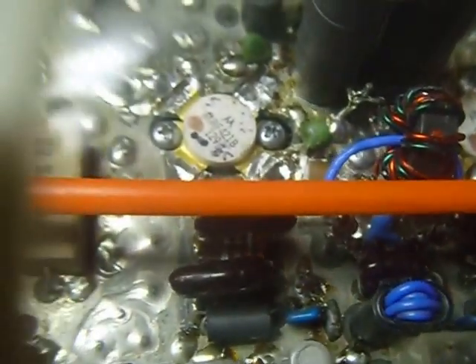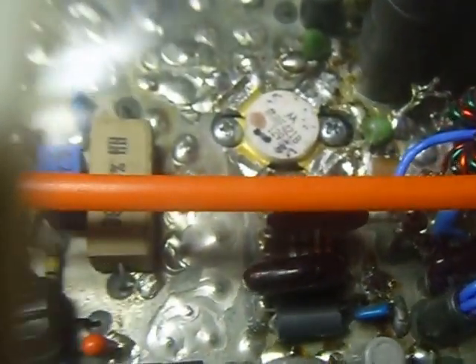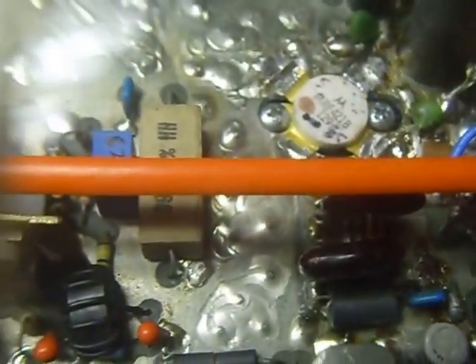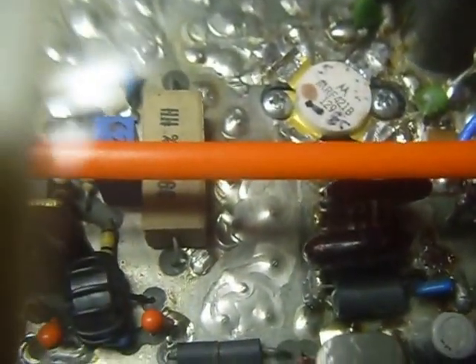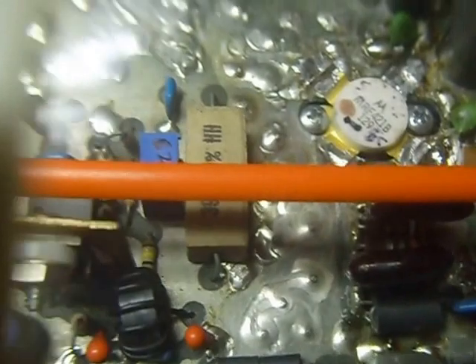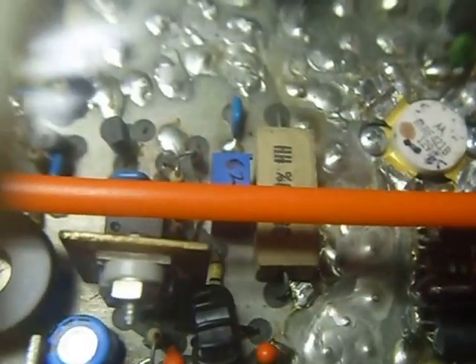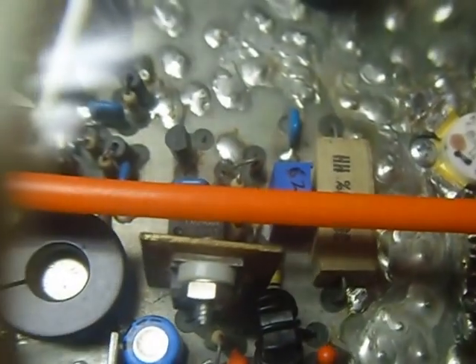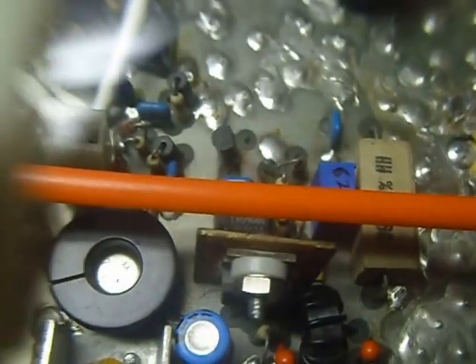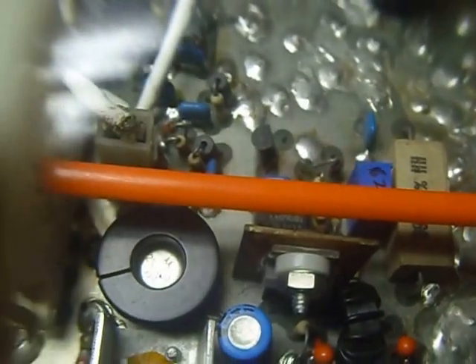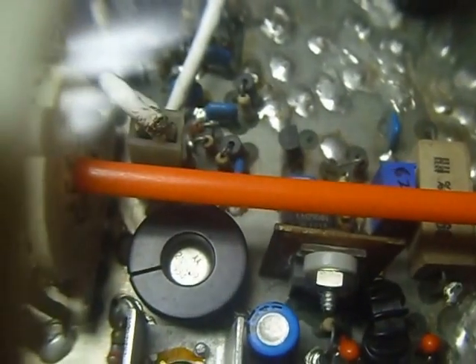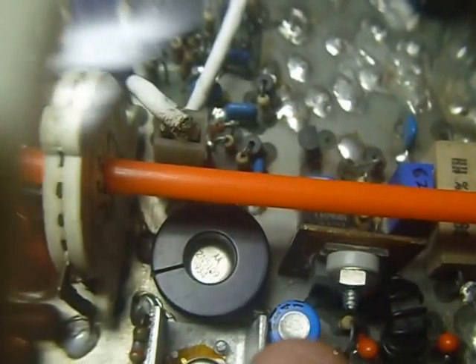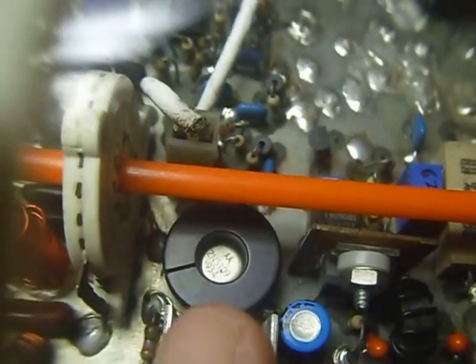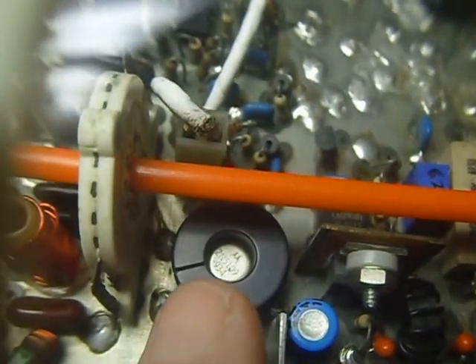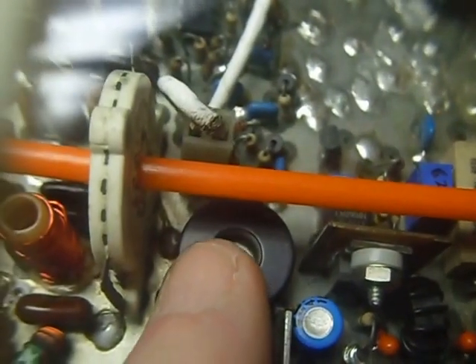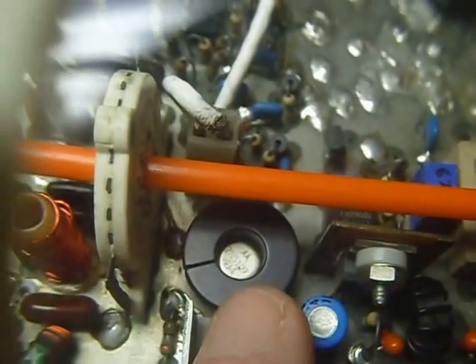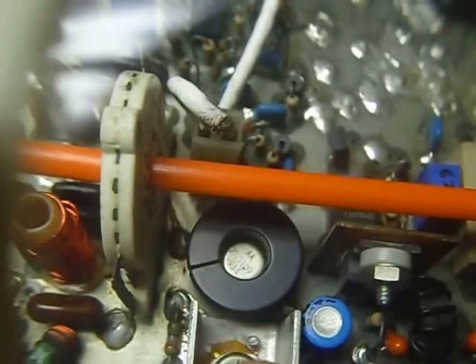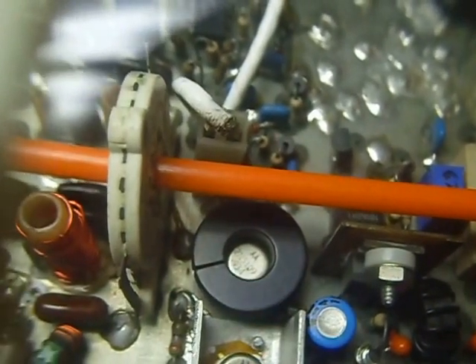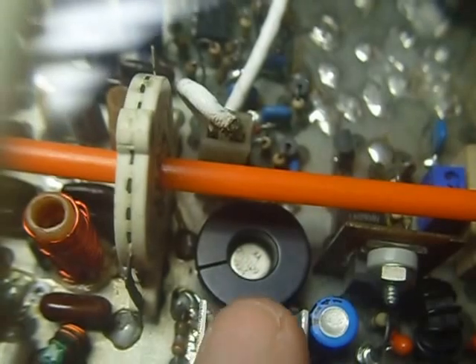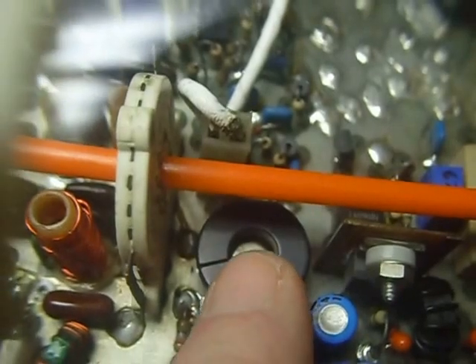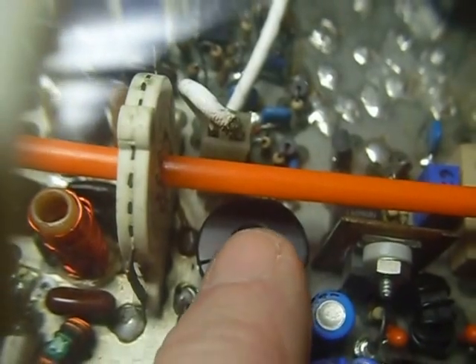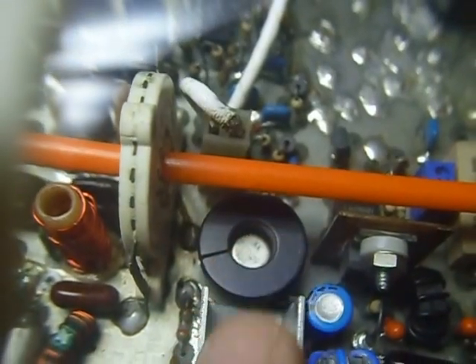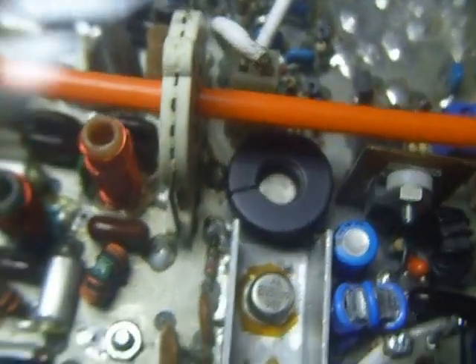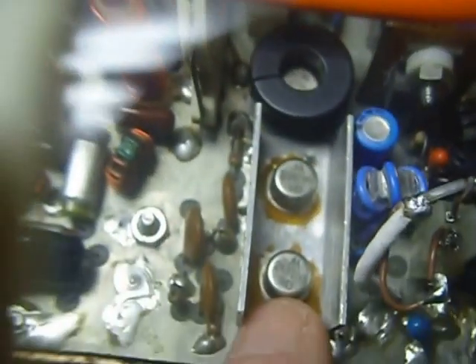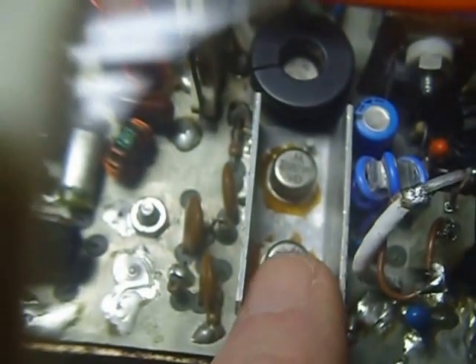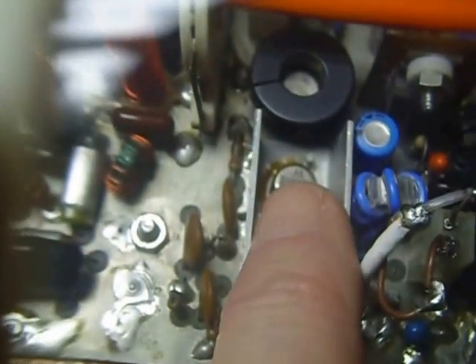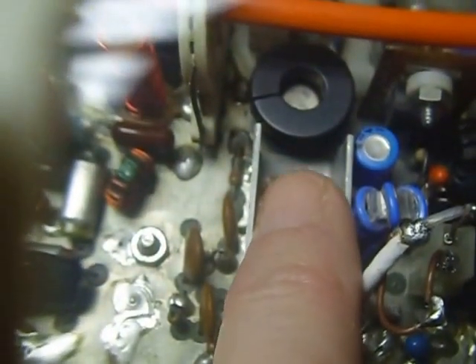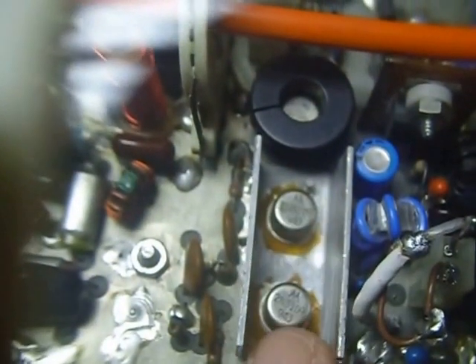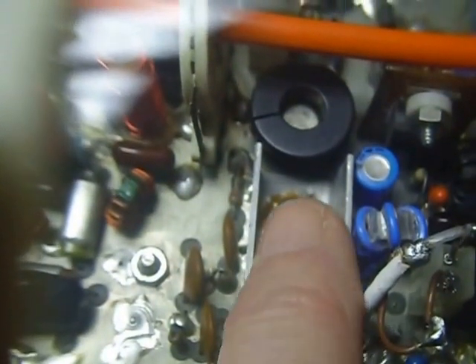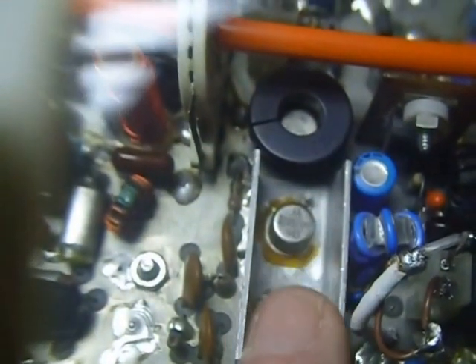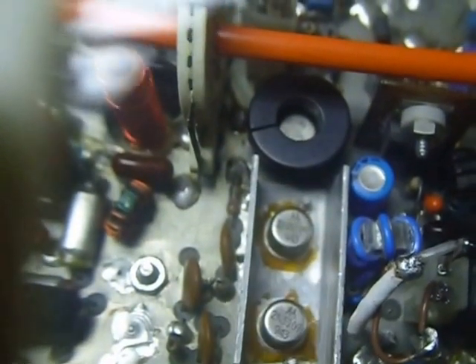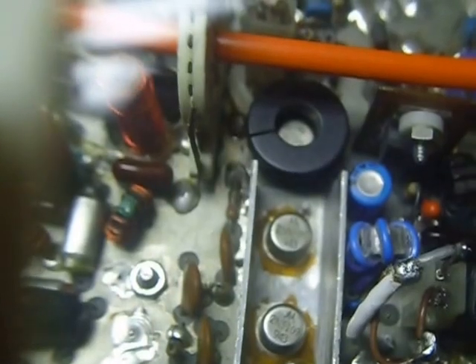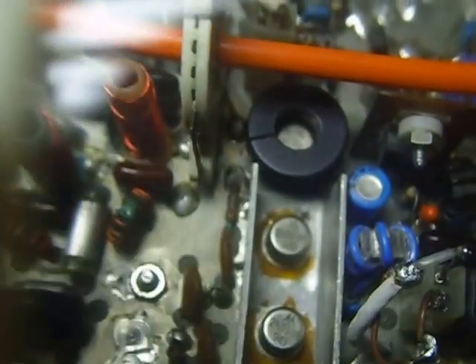I found some solder bridges on the circuit board, and a lot of parts were missing that I put in. I put a heat sink on that transistor there. These two here are not running very hot, so I decided they didn't need a heat sink.